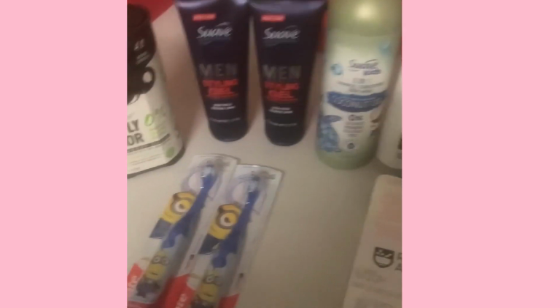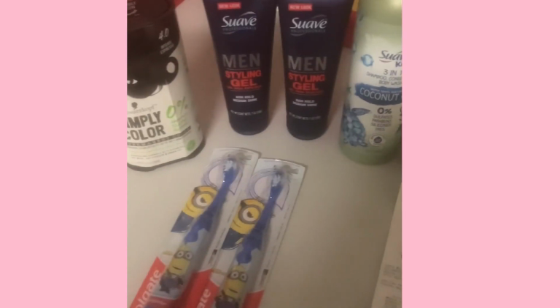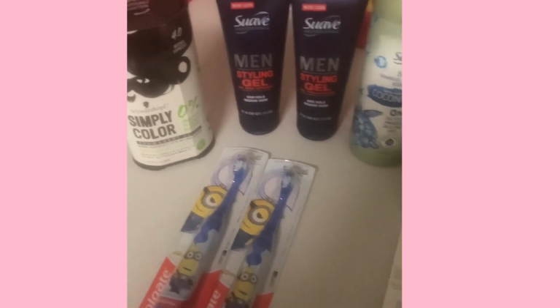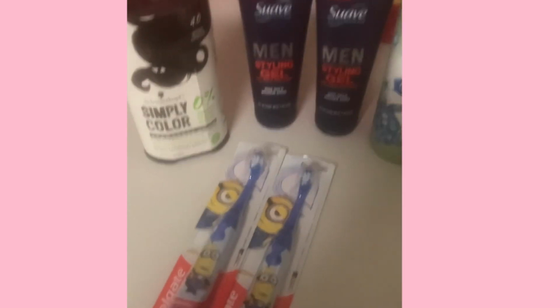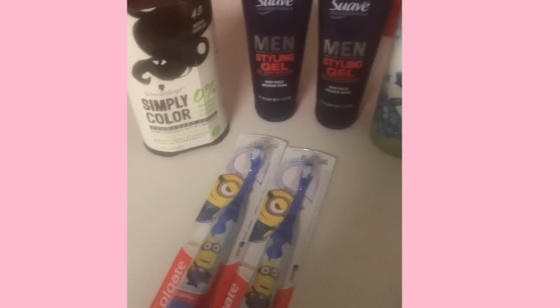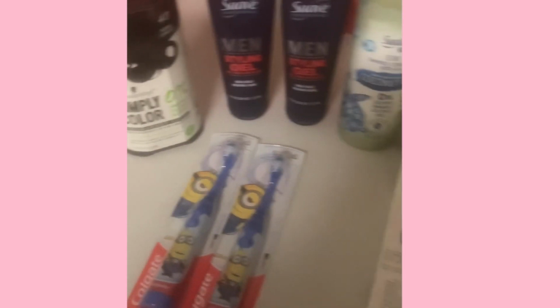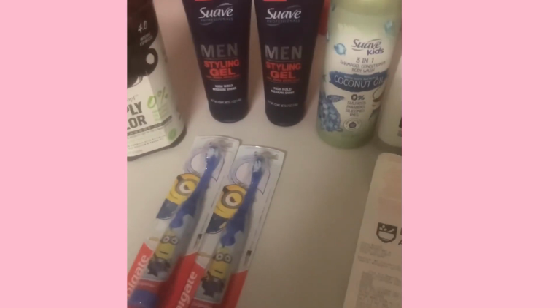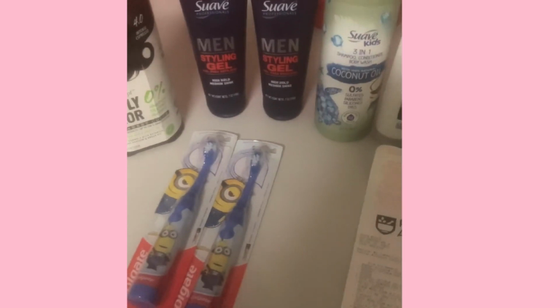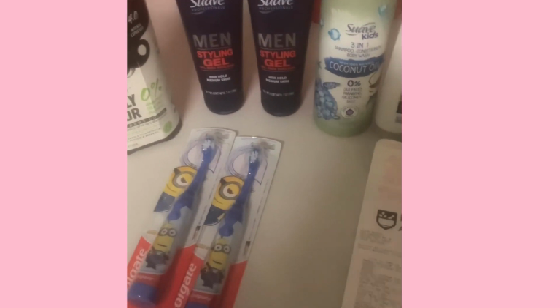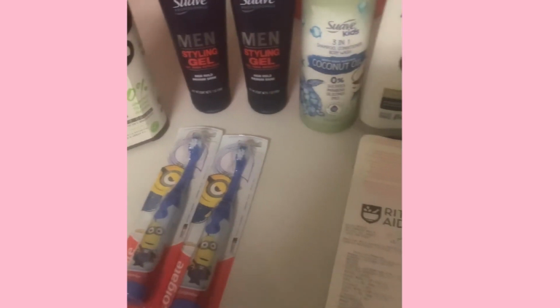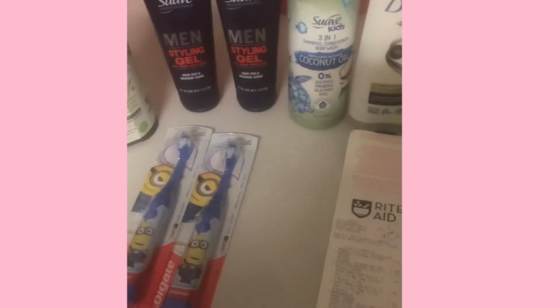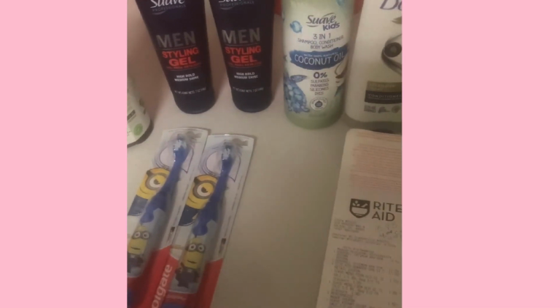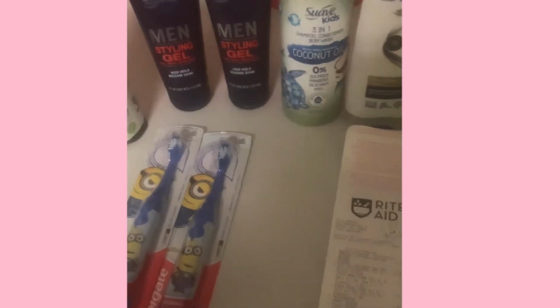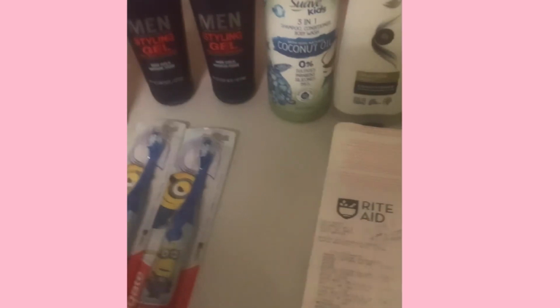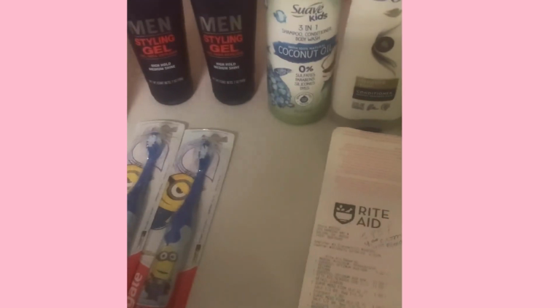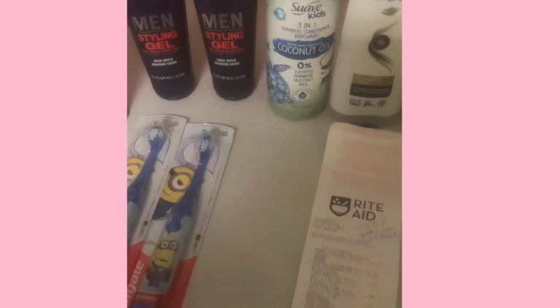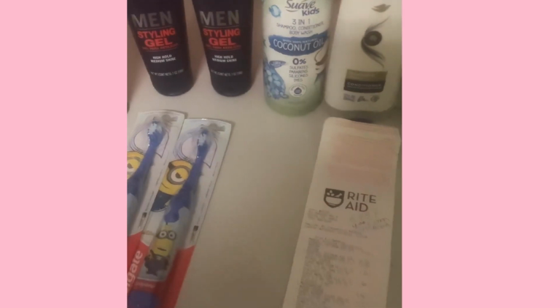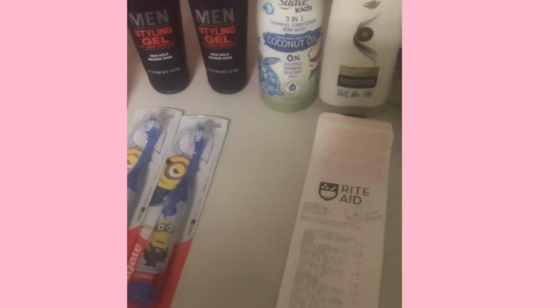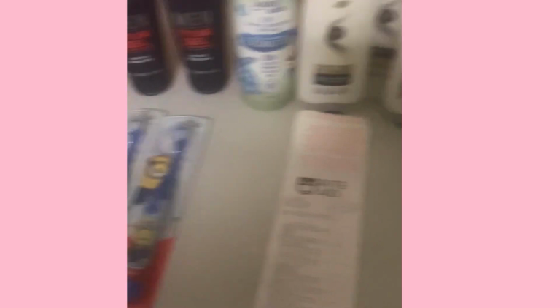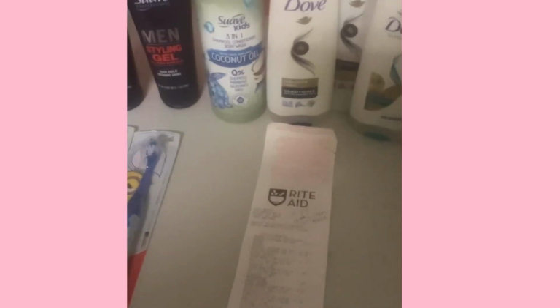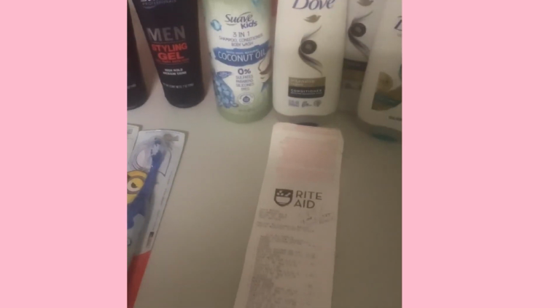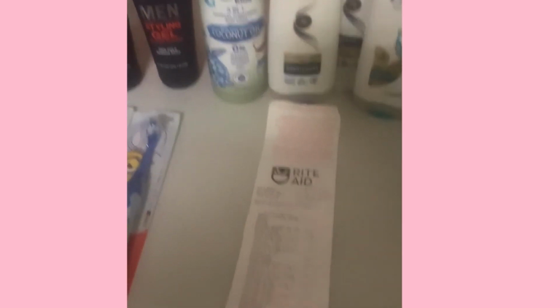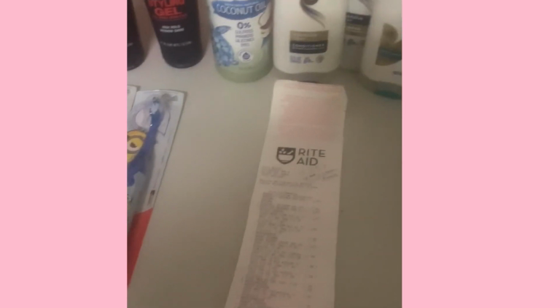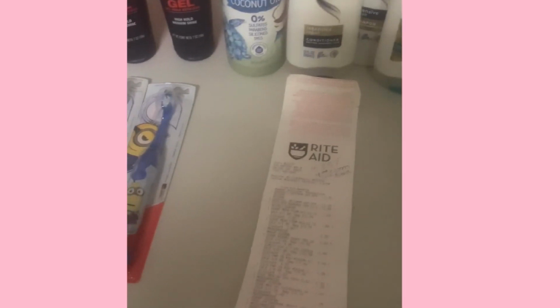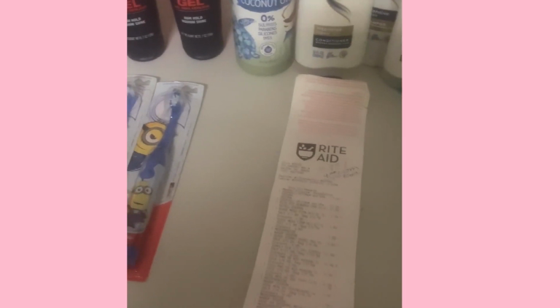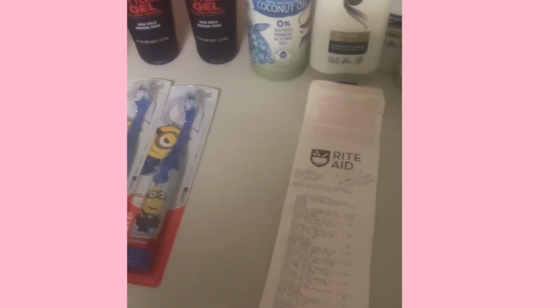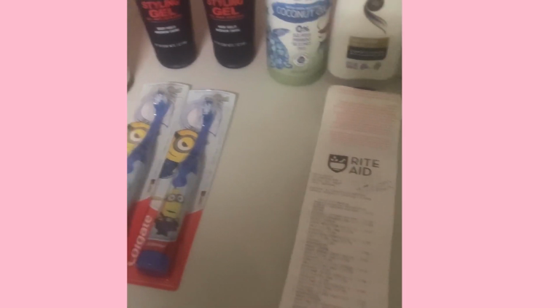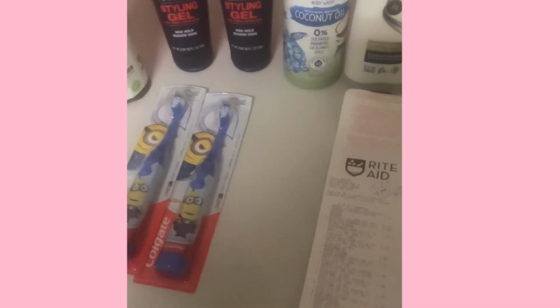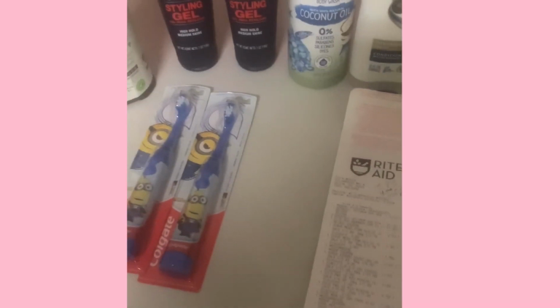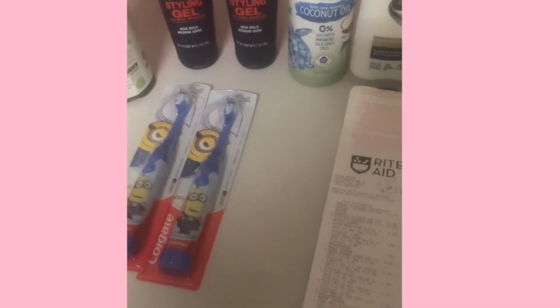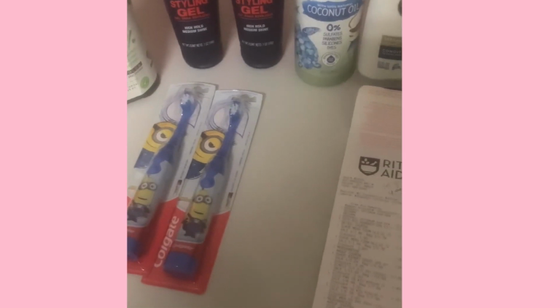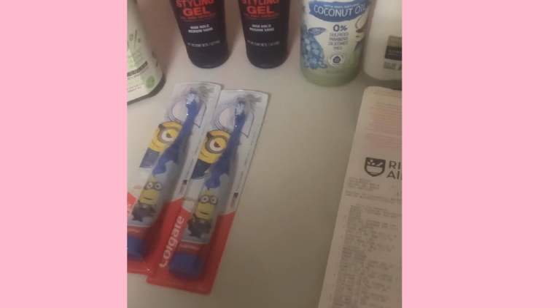Hi everybody, sorry I didn't record this while I was at the store today, but I wanted to show you the four transactions I did on the one card.